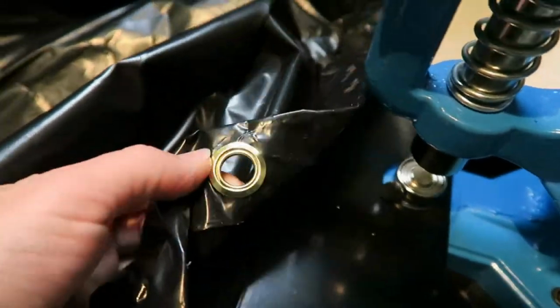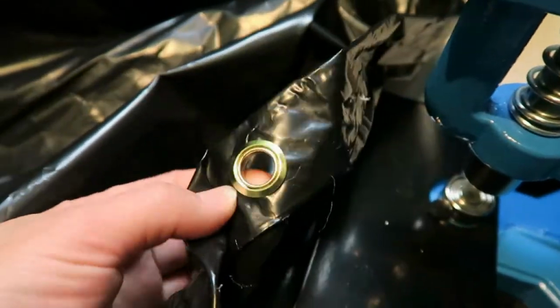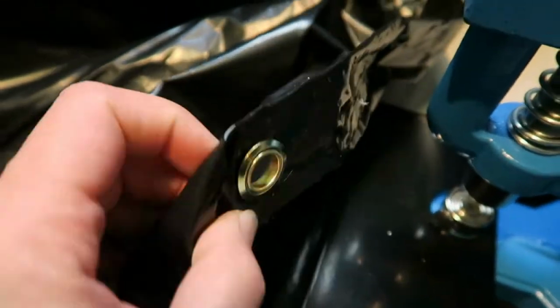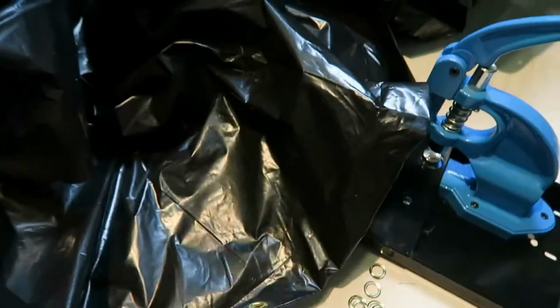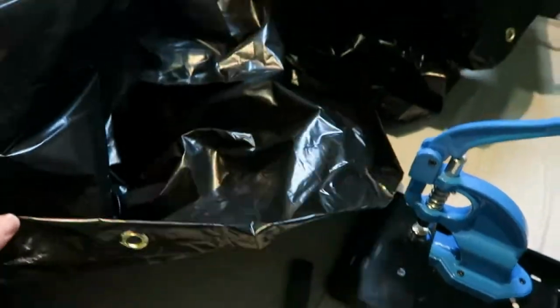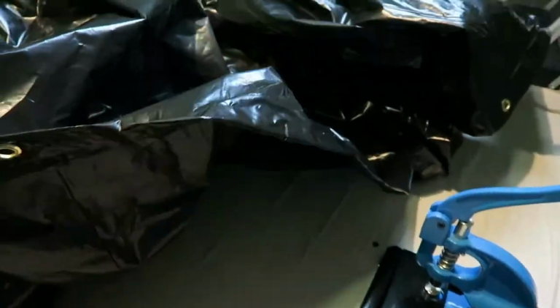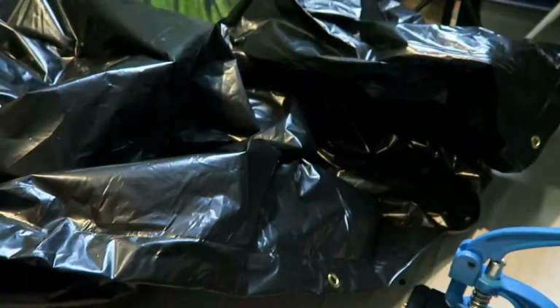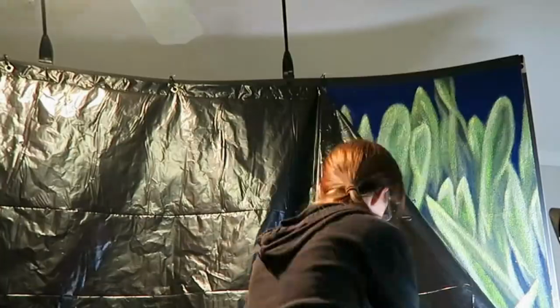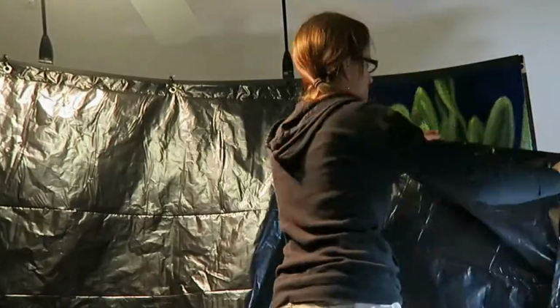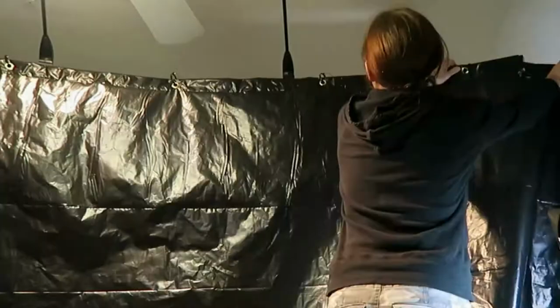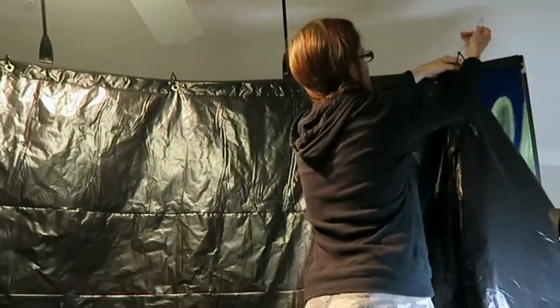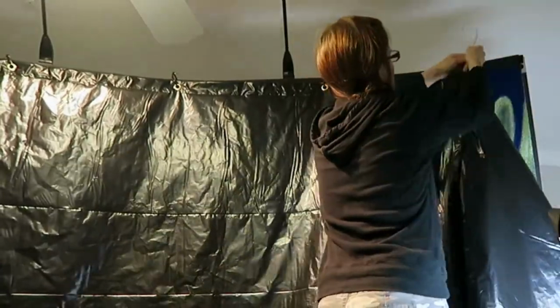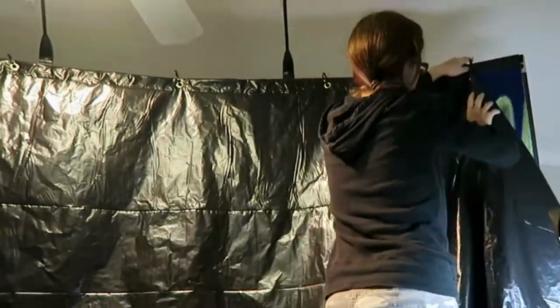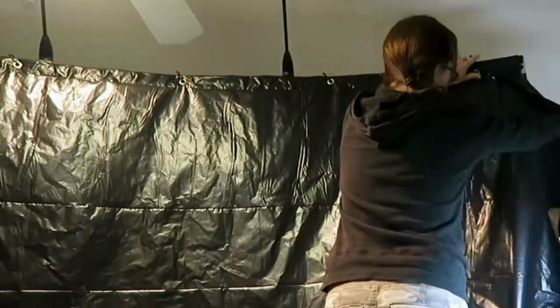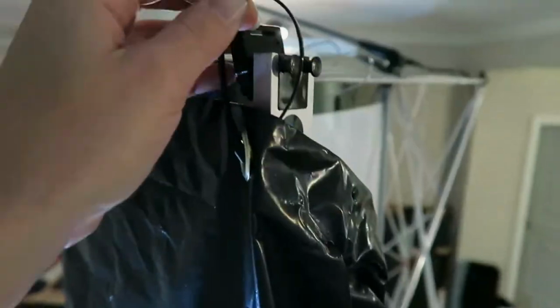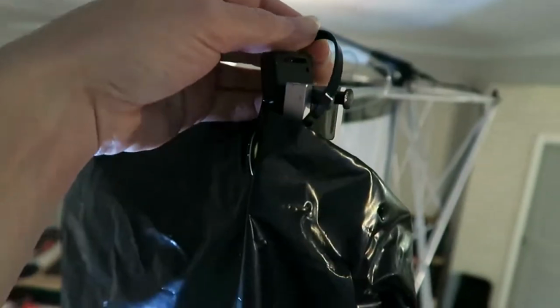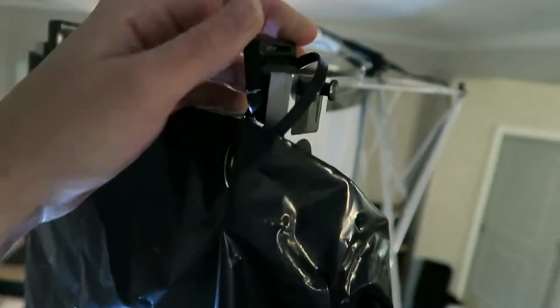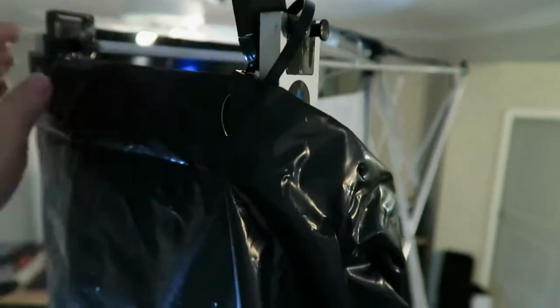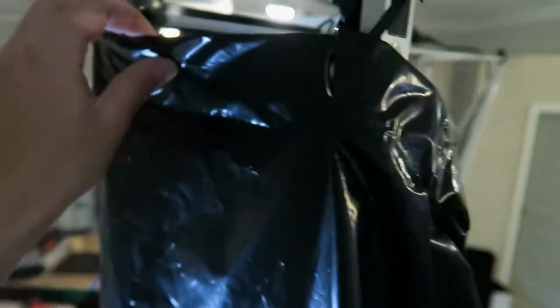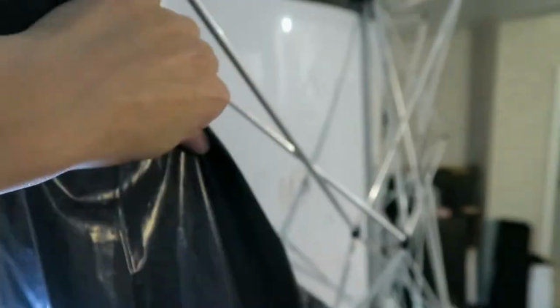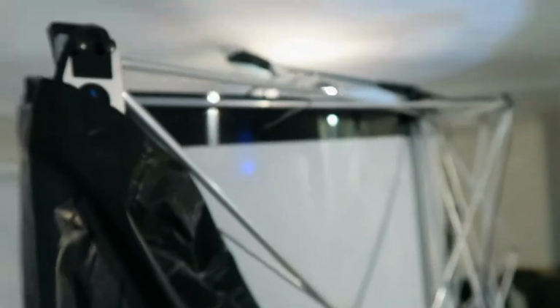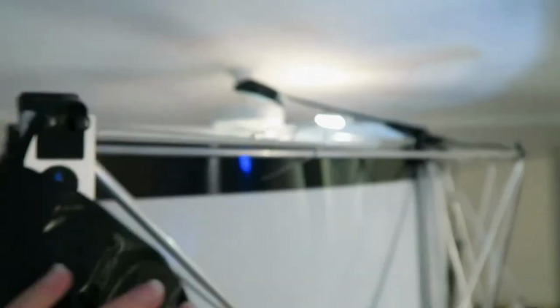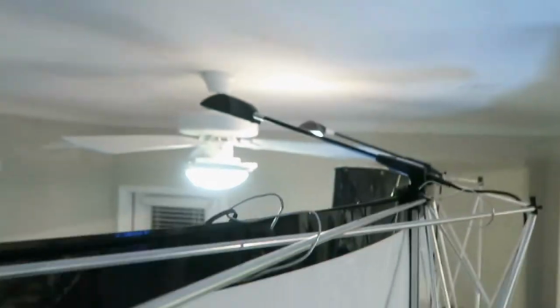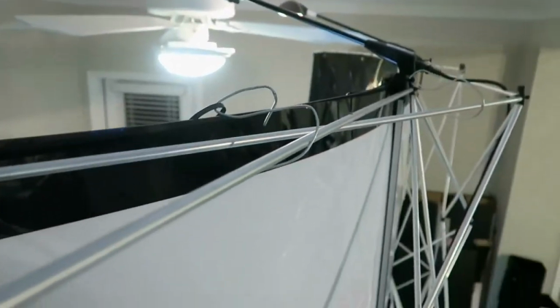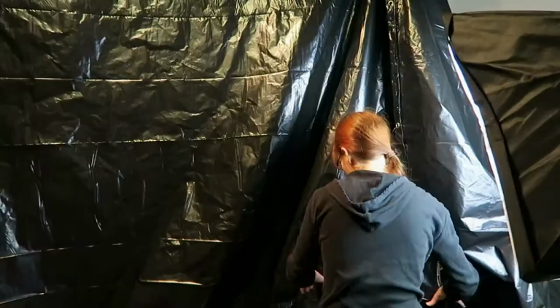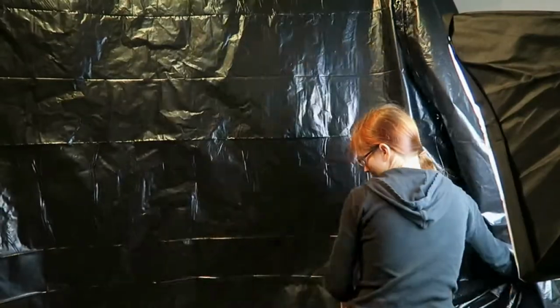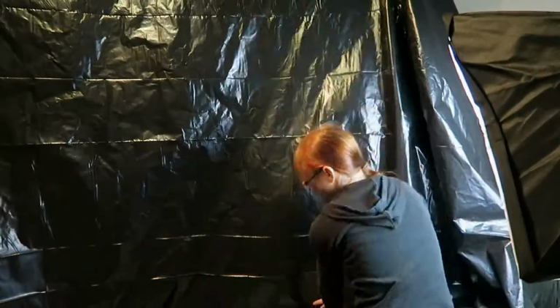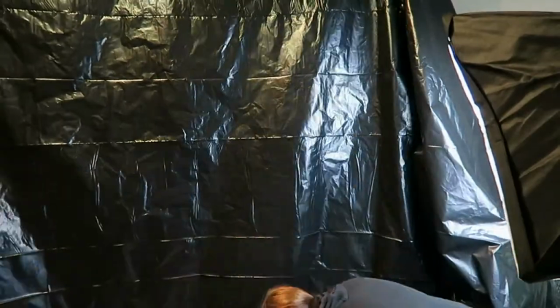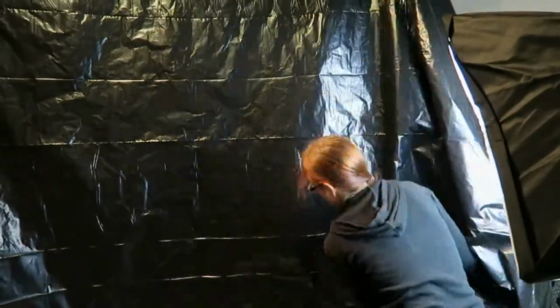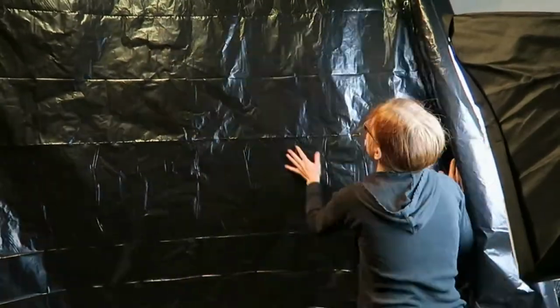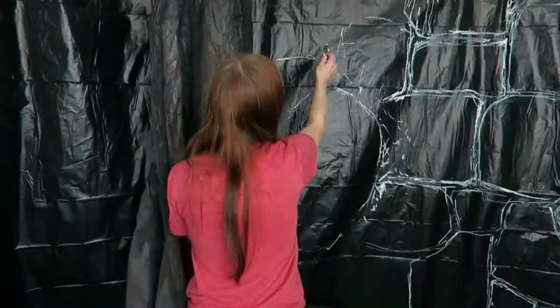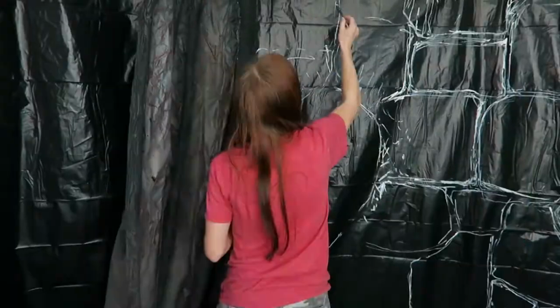To create the base for the wall, I've folded down one edge of a large plastic sheet and secured it with hot glue and grommets to create sturdy anchor plates. I'm using that reinforced edge to hang the plastic from my display wall with some cable ties and wire.